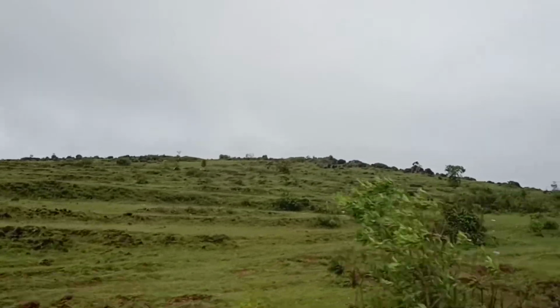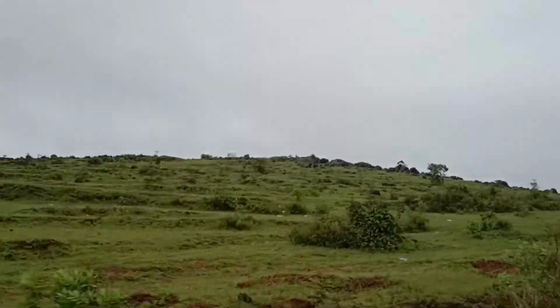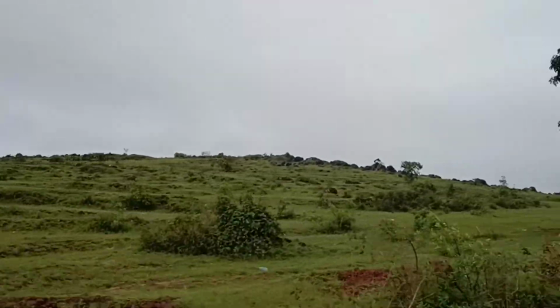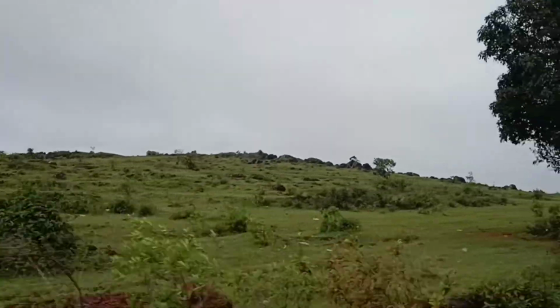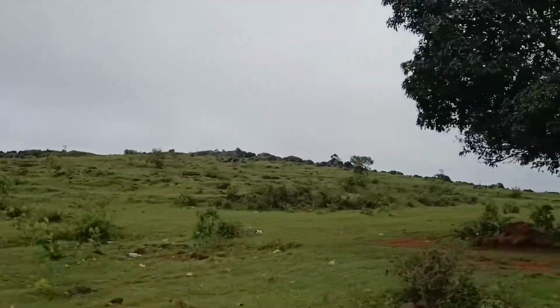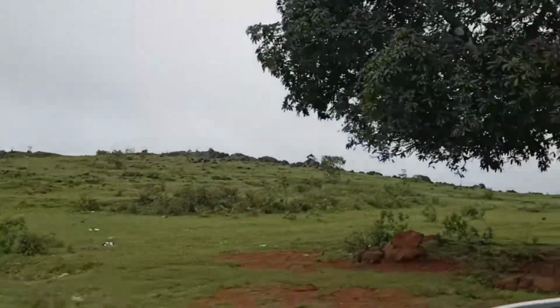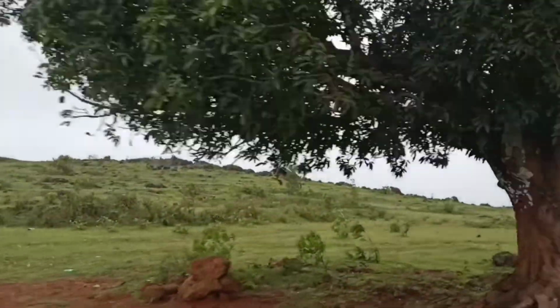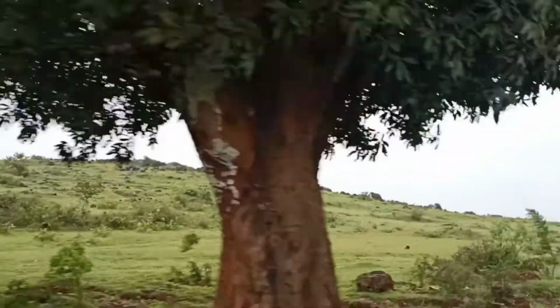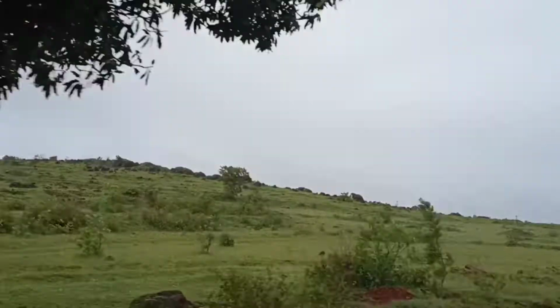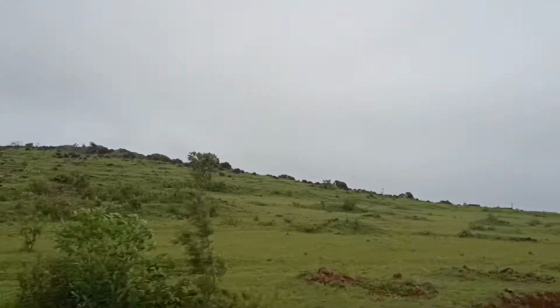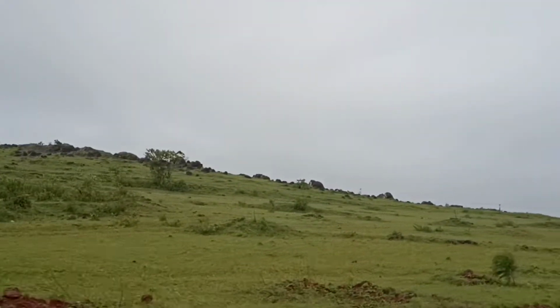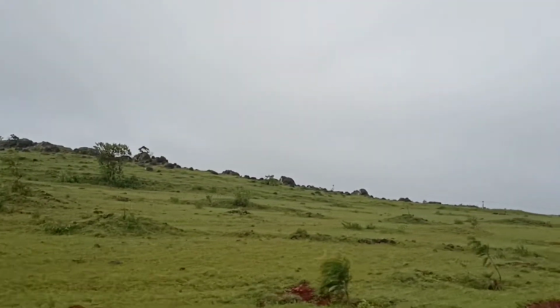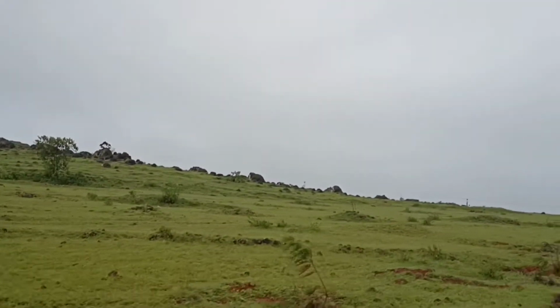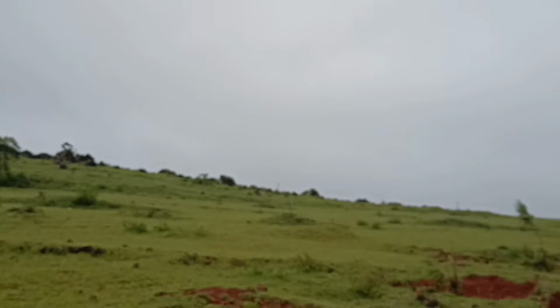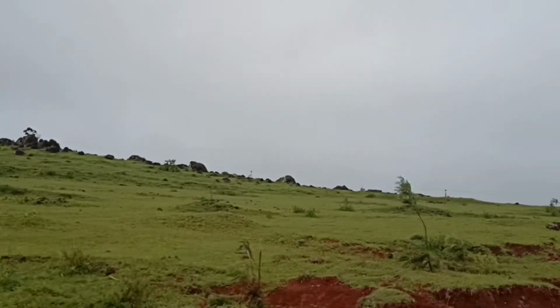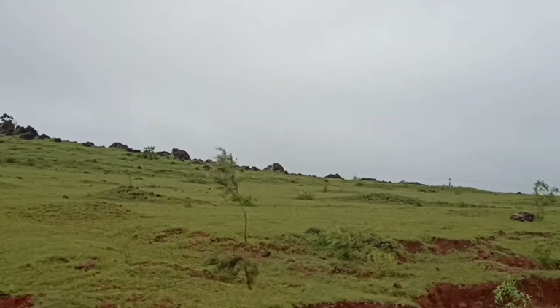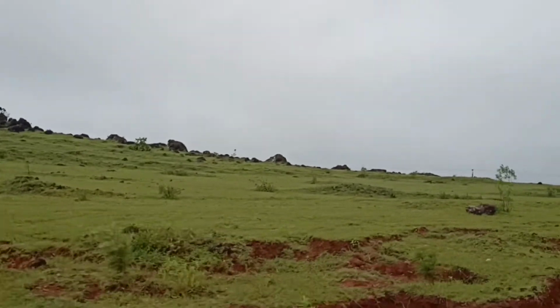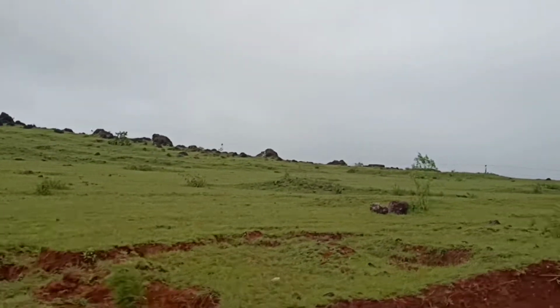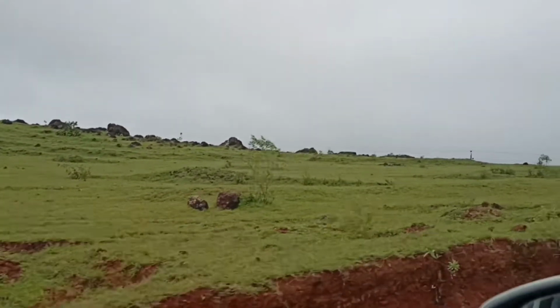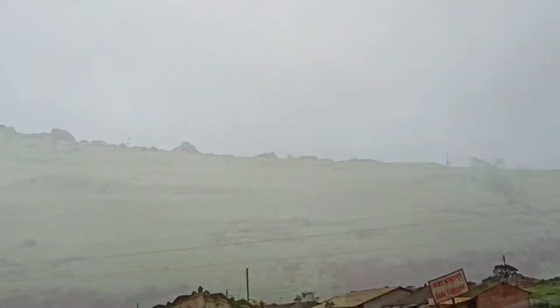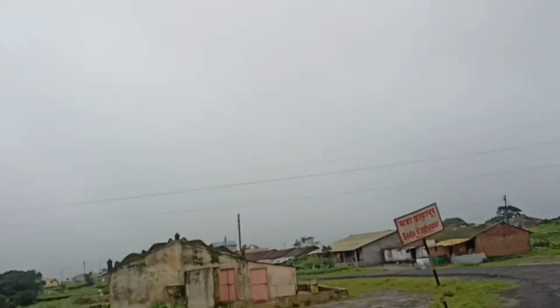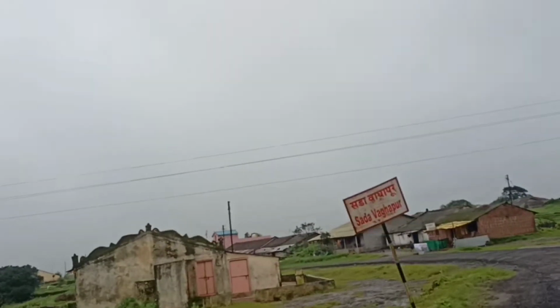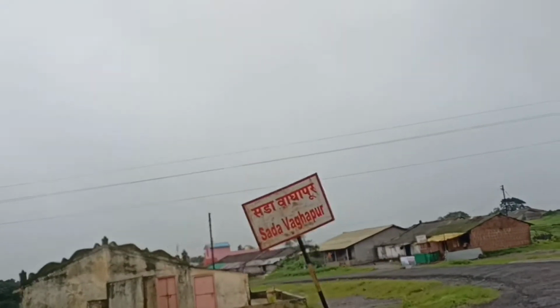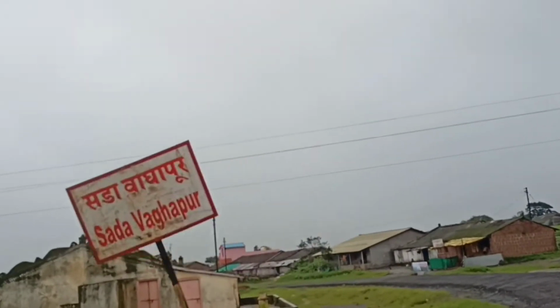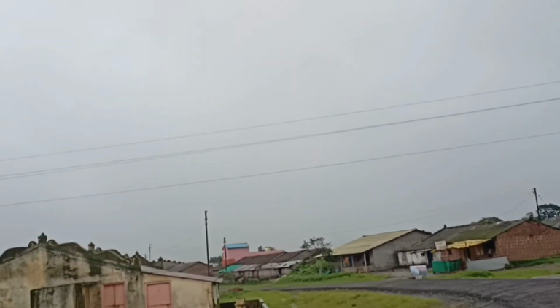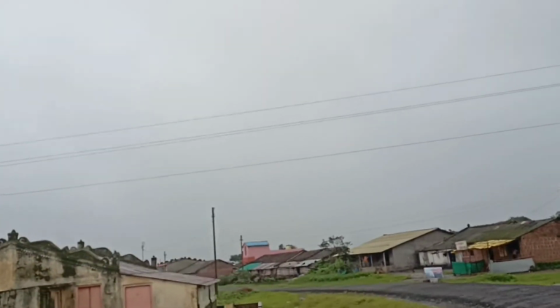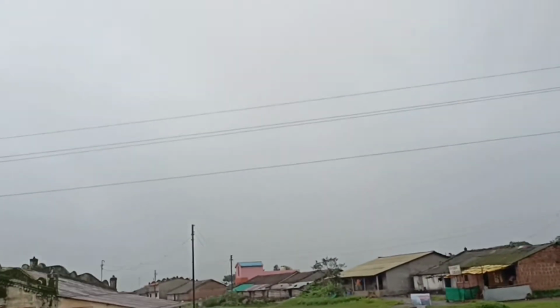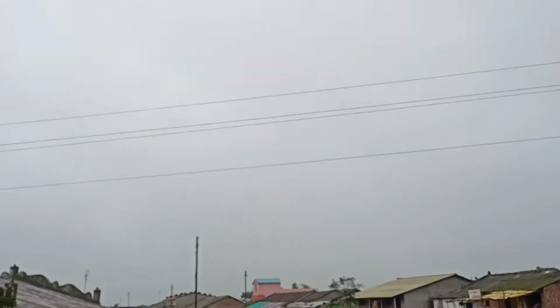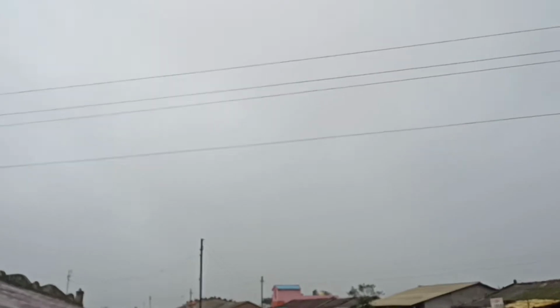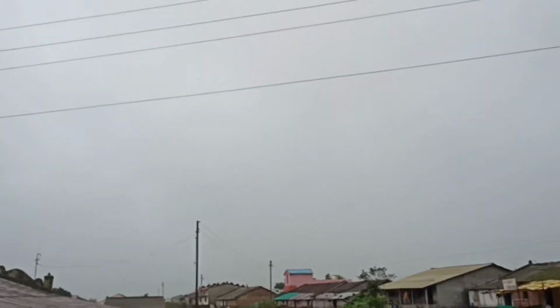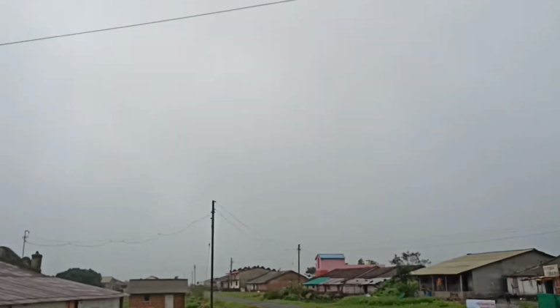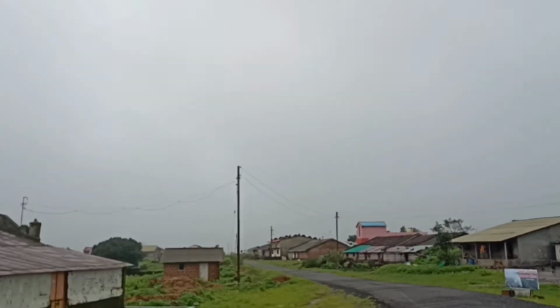Sadhavagapur is a small village on one of the plateaus in the Sahyadri ranges, and after driving for 20 kilometers from Satara, here we are on this beautiful plateau.